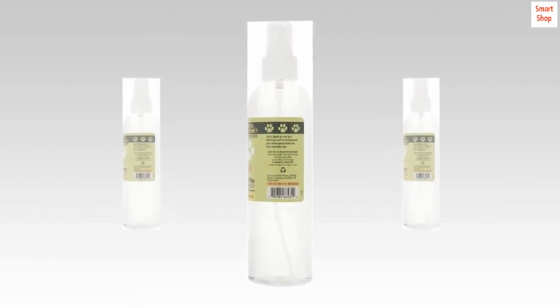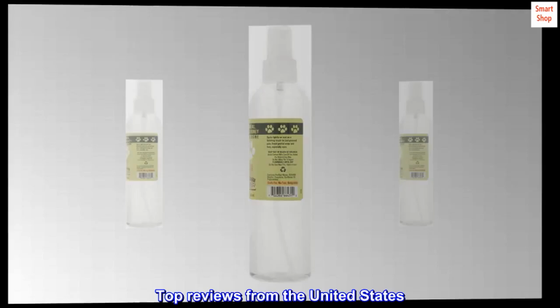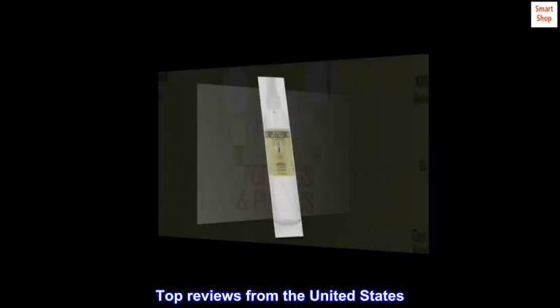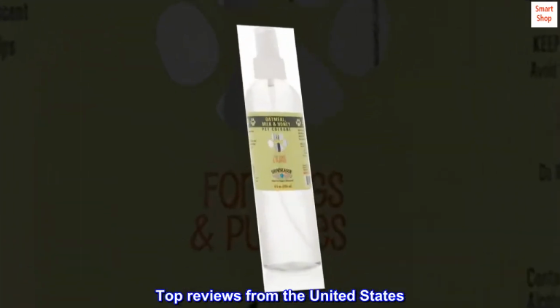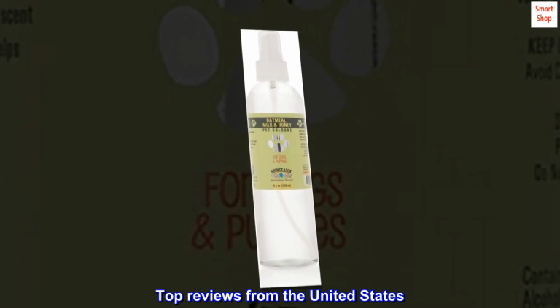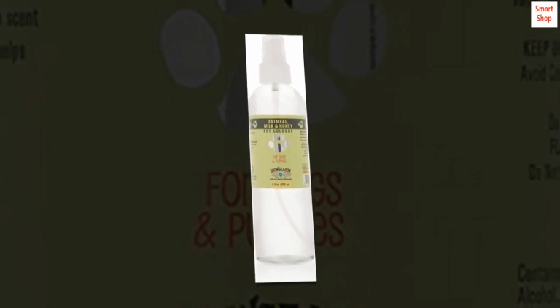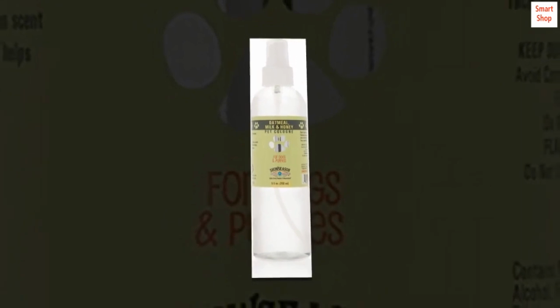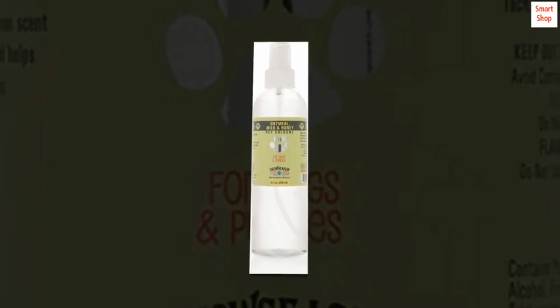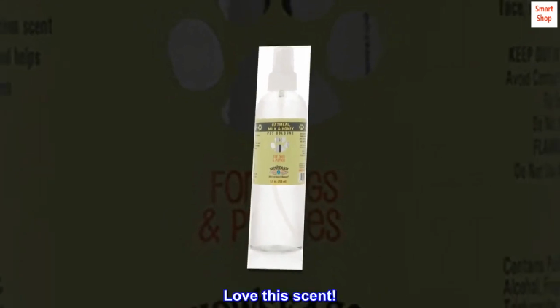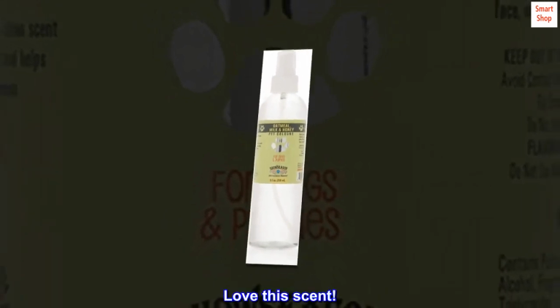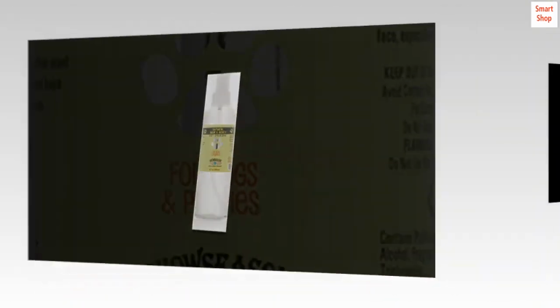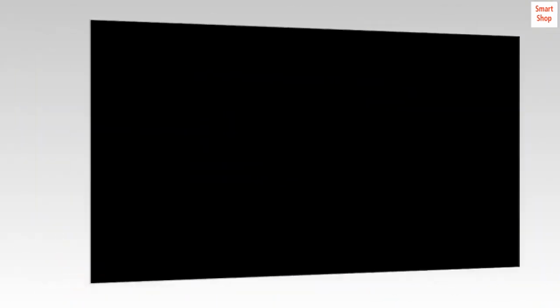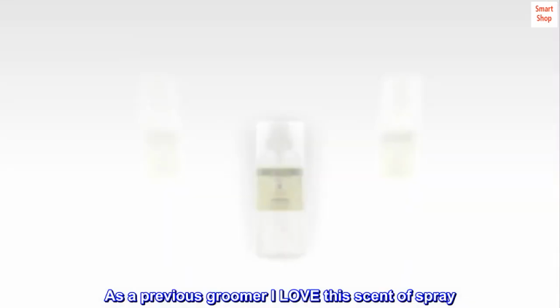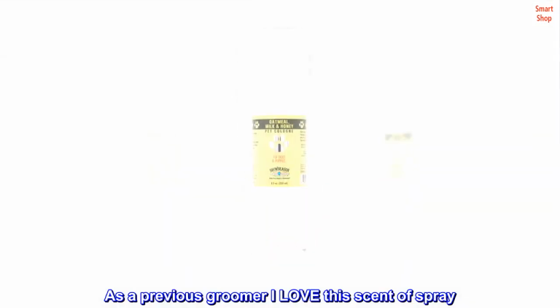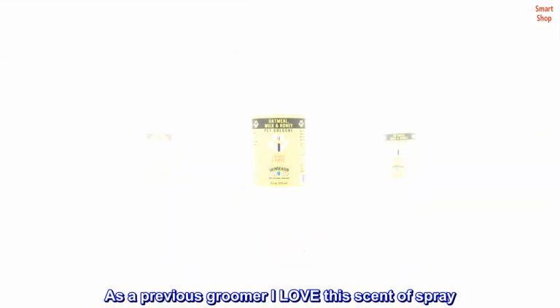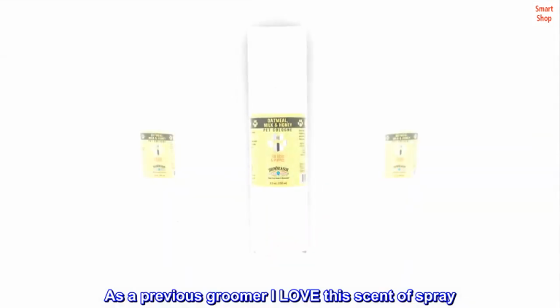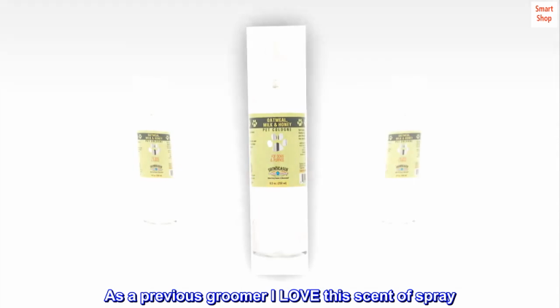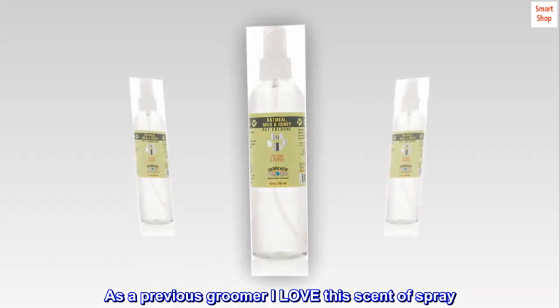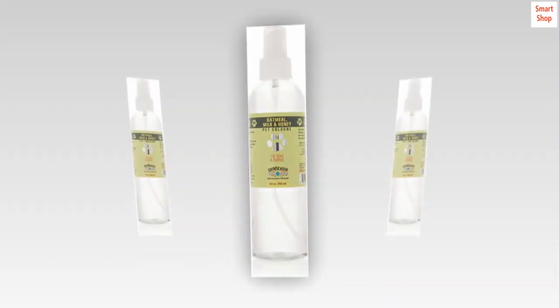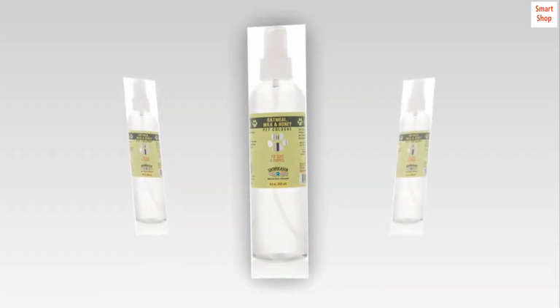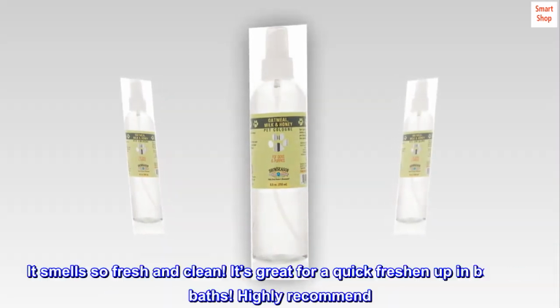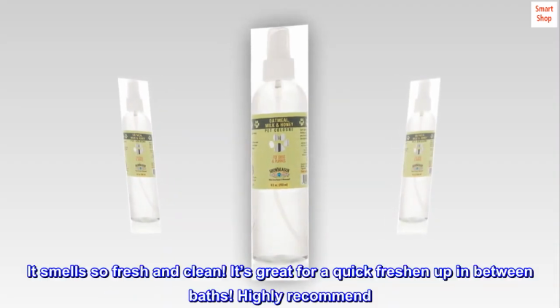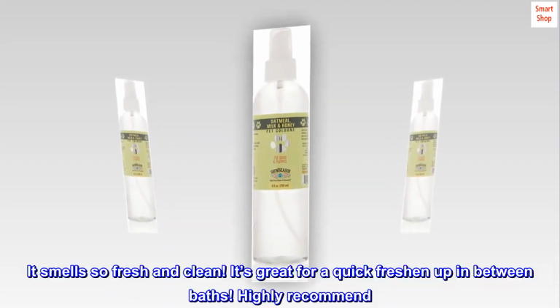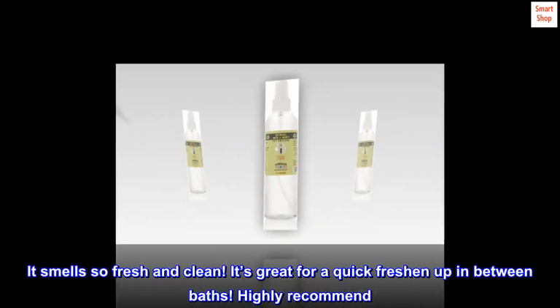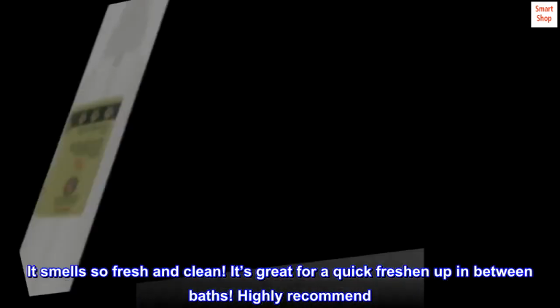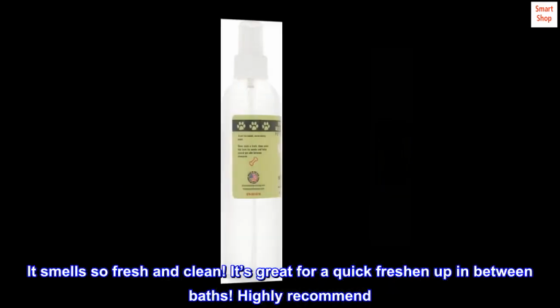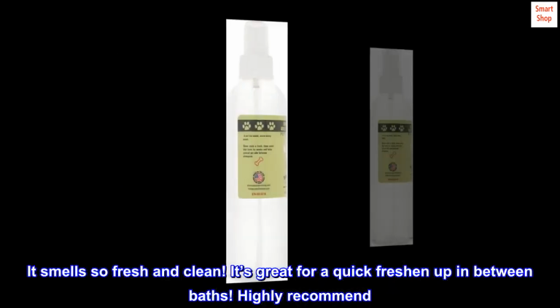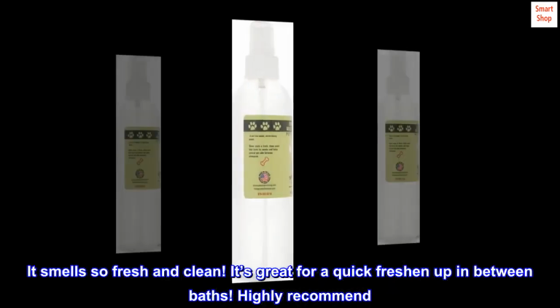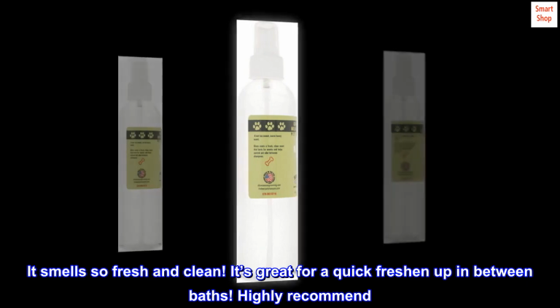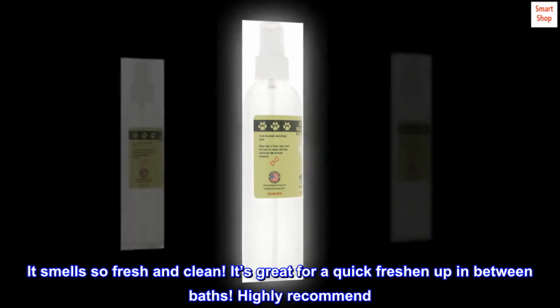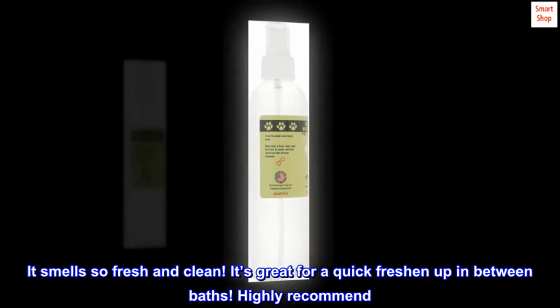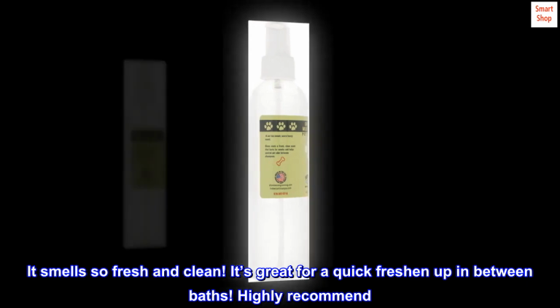Top reviews from the United States. Love this scent. As a previous groomer, I love this scent of spray. It smells so fresh and clean. It's great for a quick freshen up in between baths. Highly recommend.